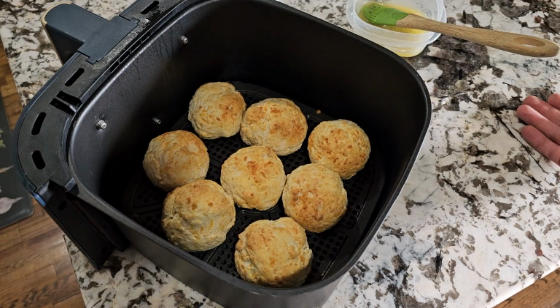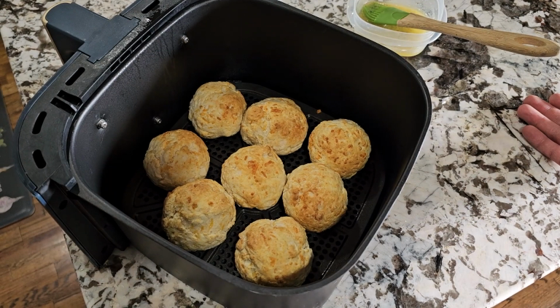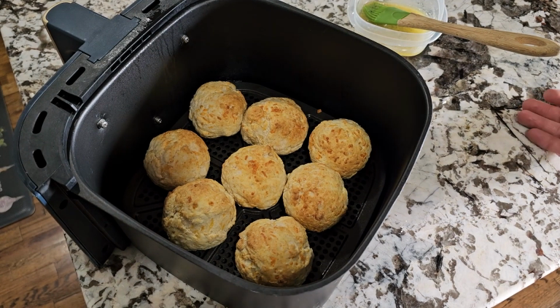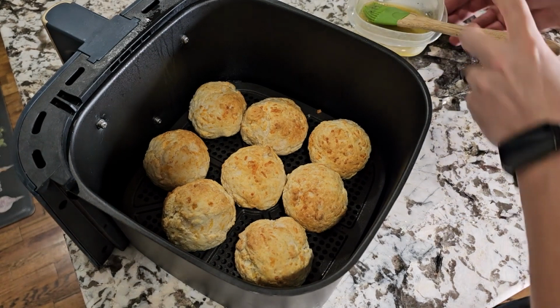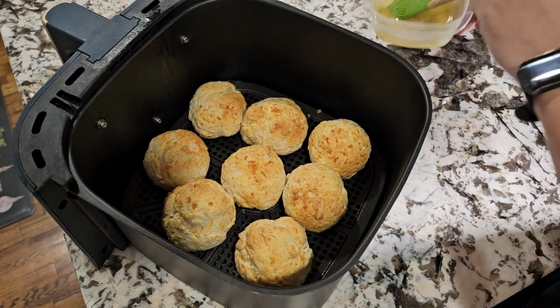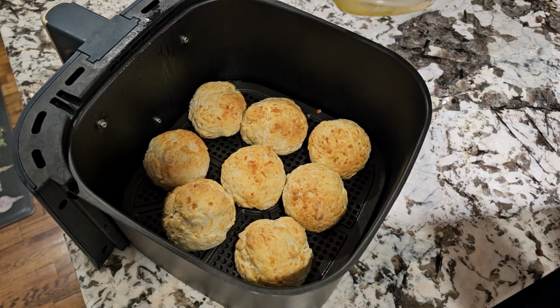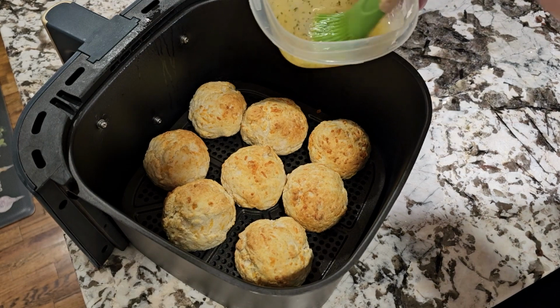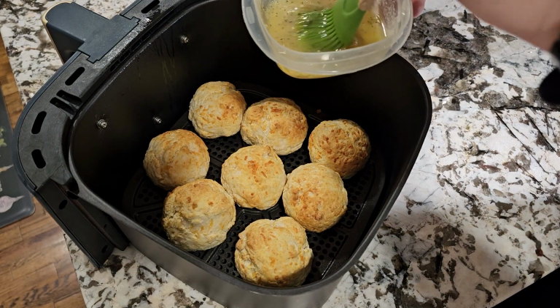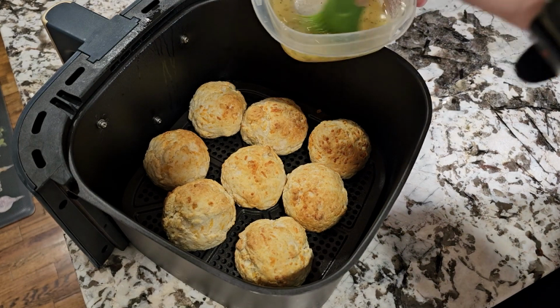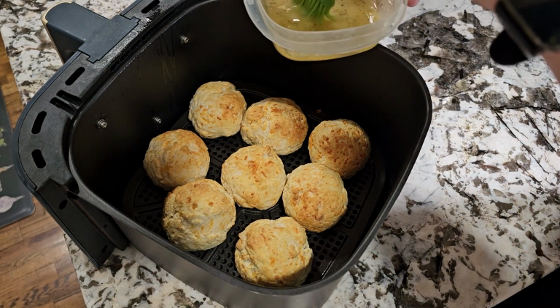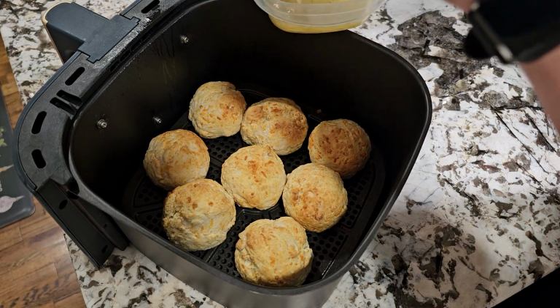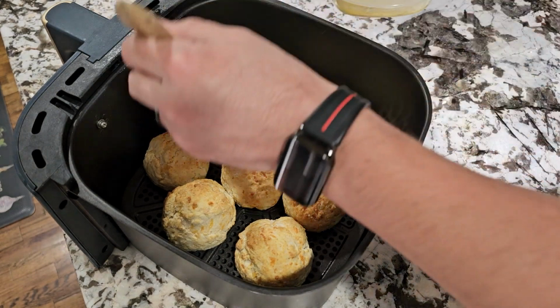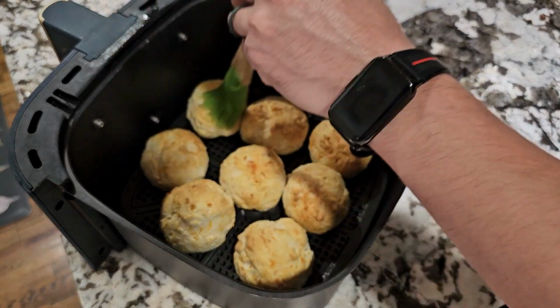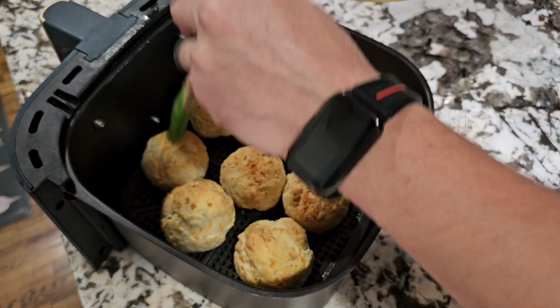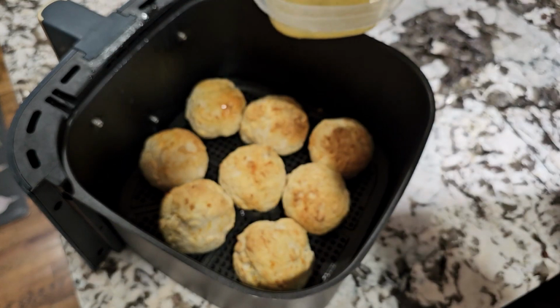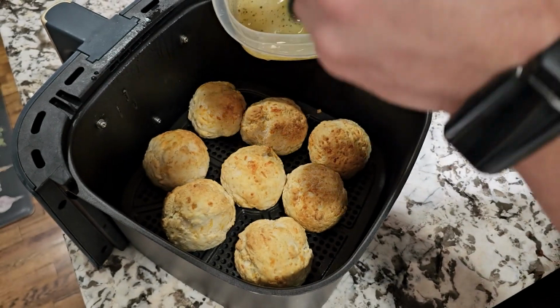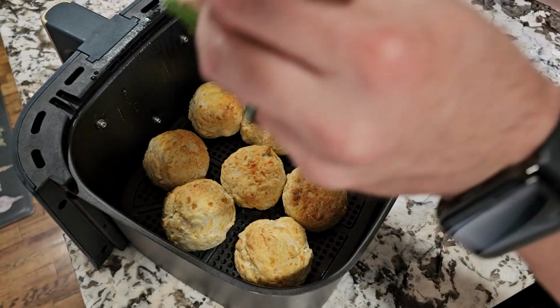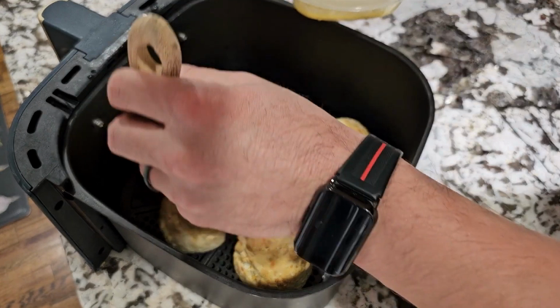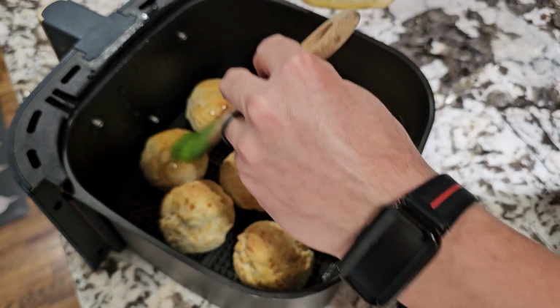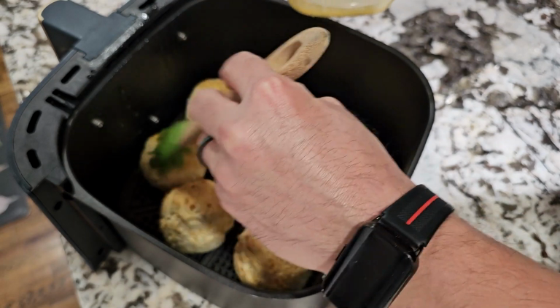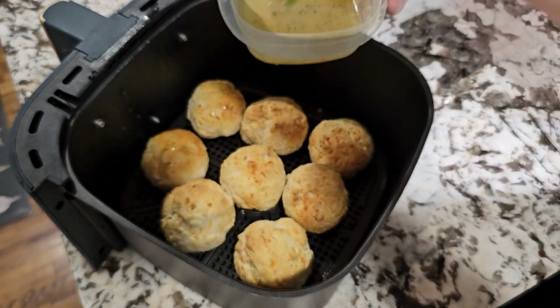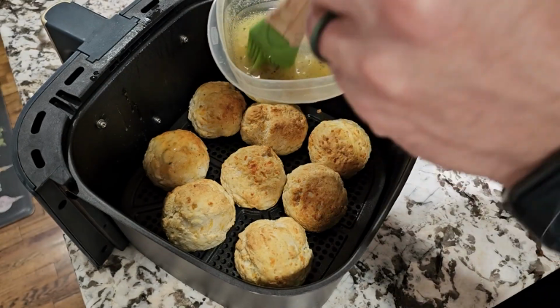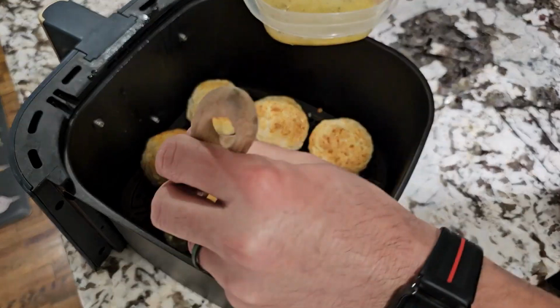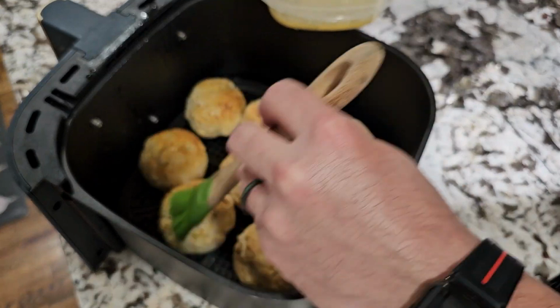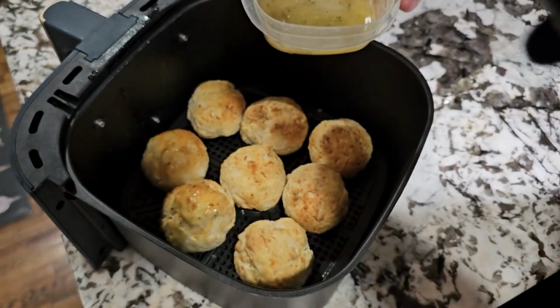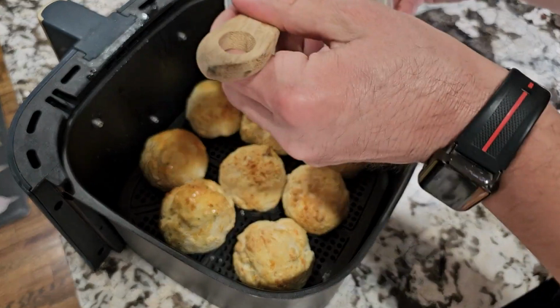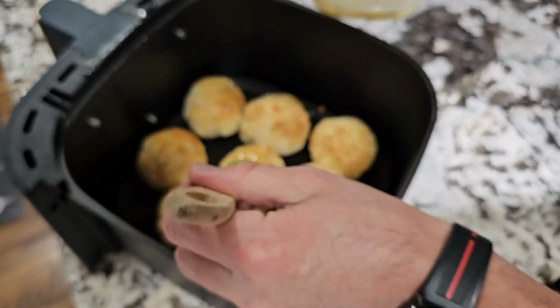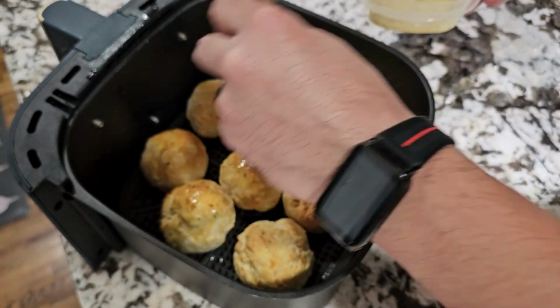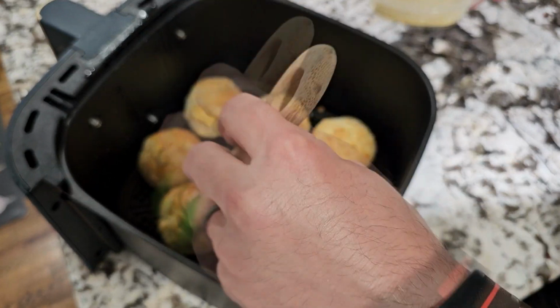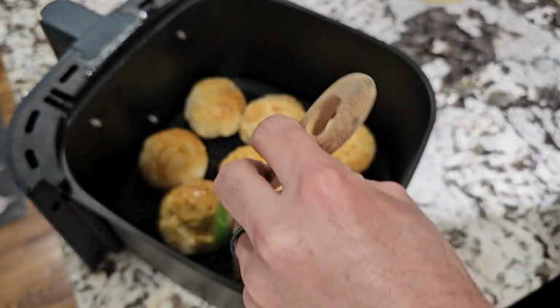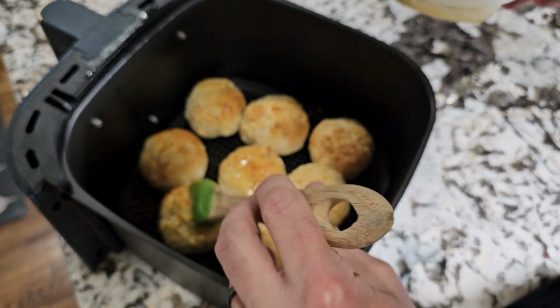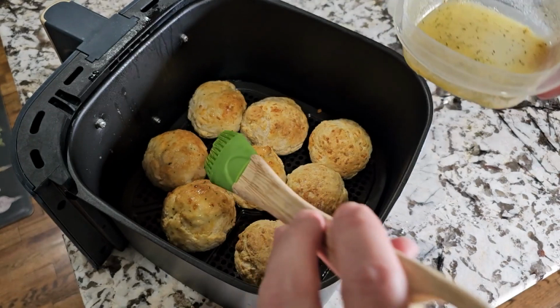After about six minutes, this is where we're at. We melted a little bit of butter with some garlic seasoning and we're just going to put this over our biscuits, then put them in for another four minutes.